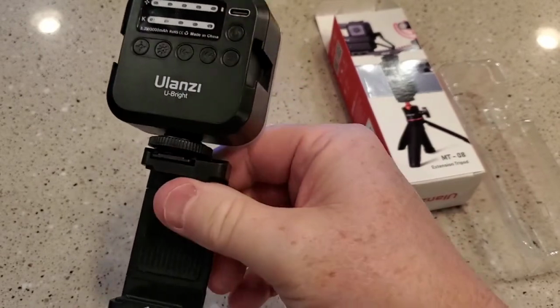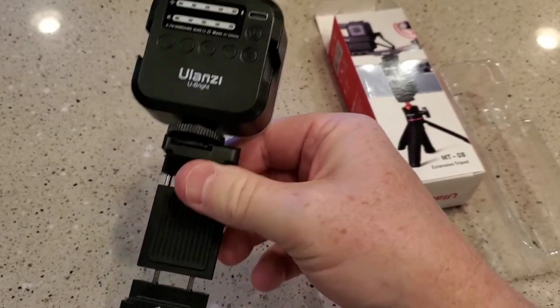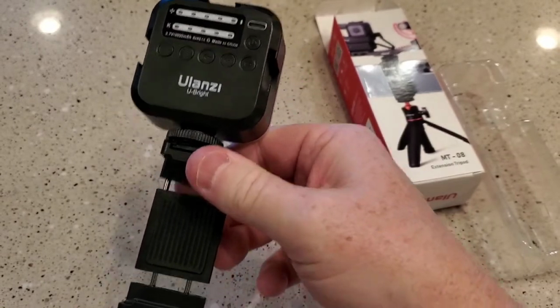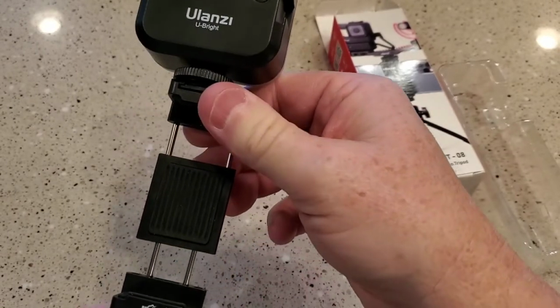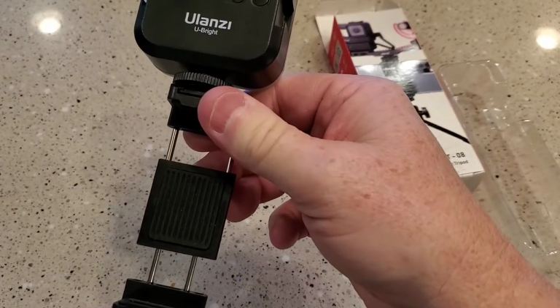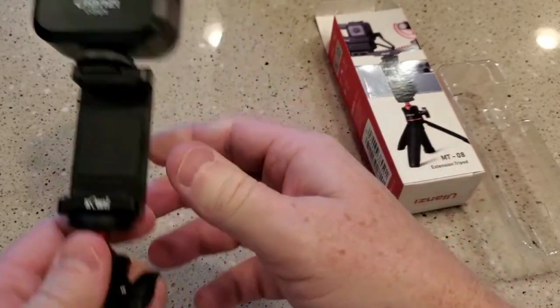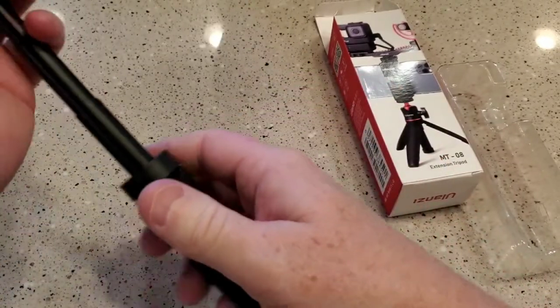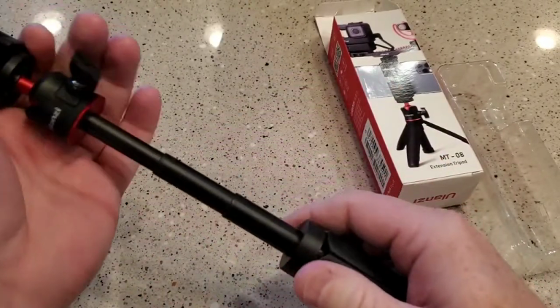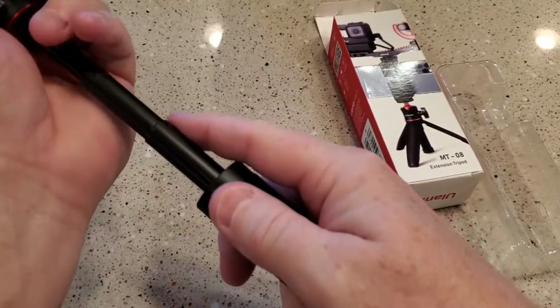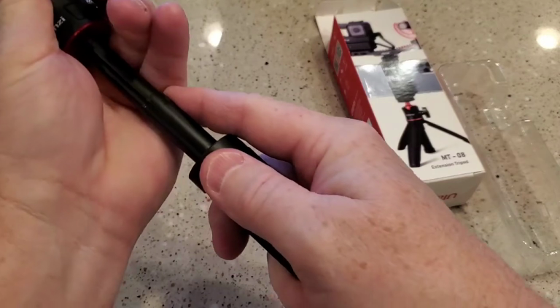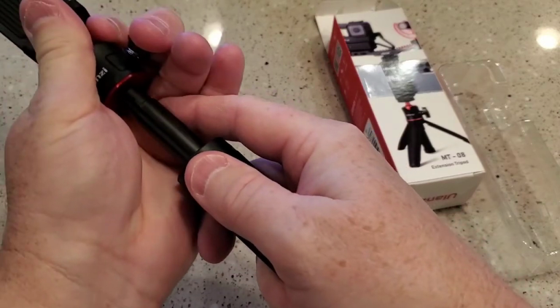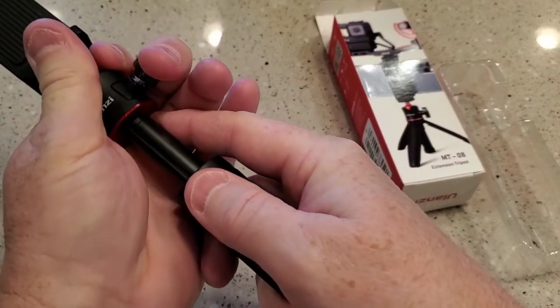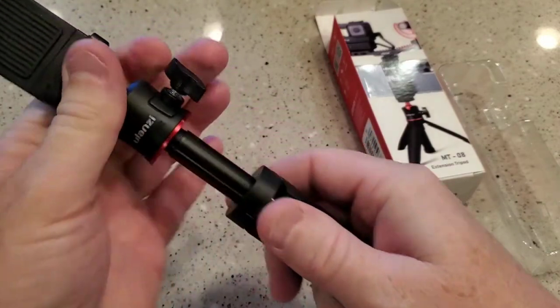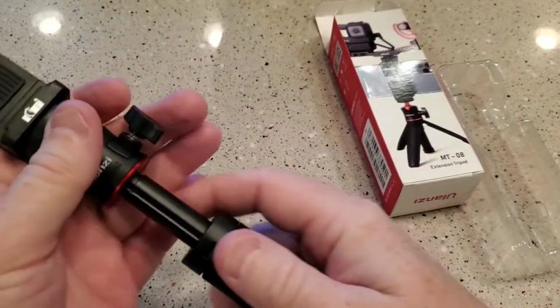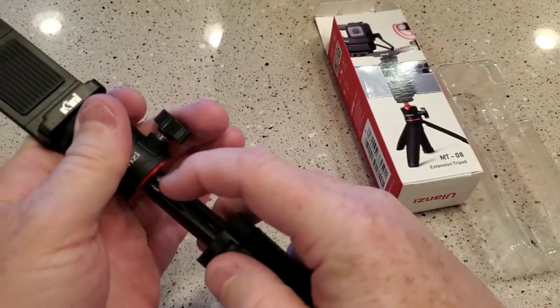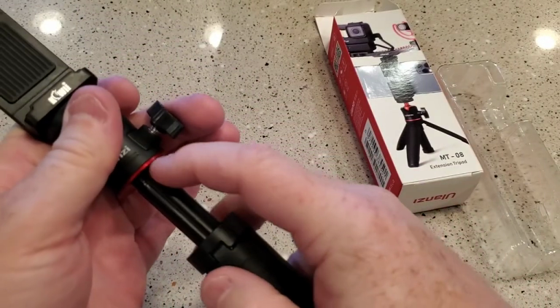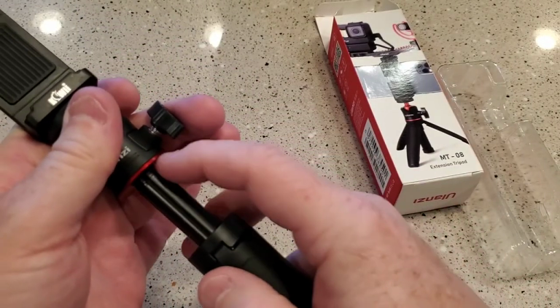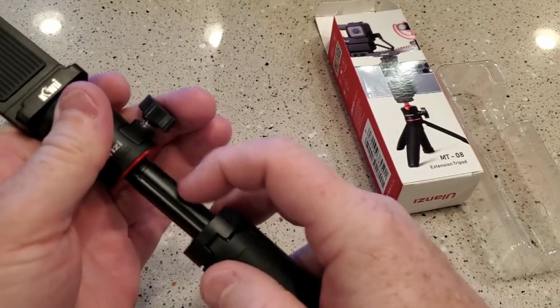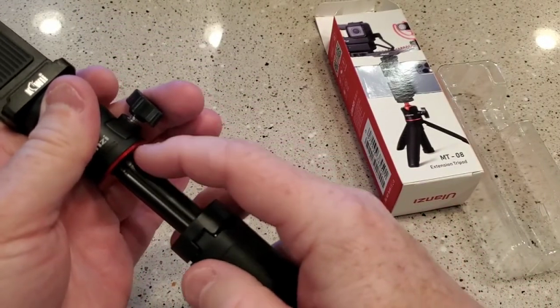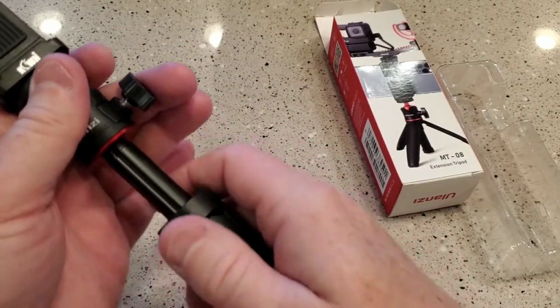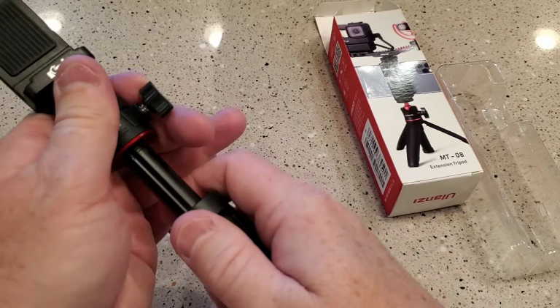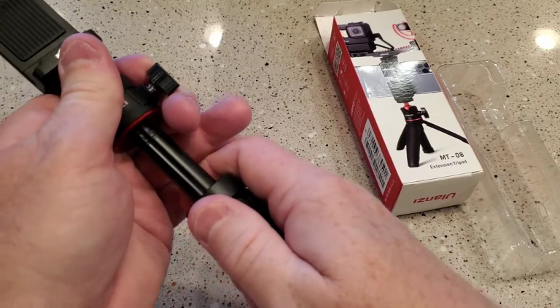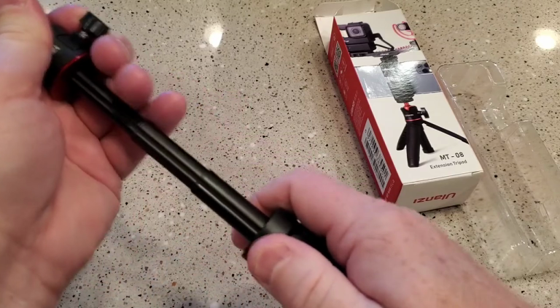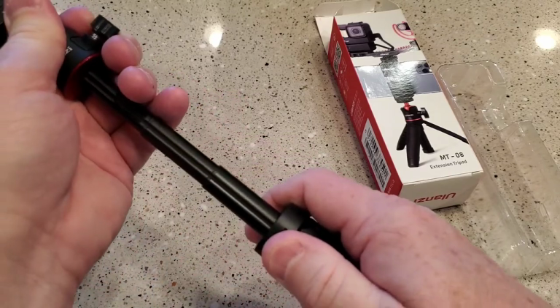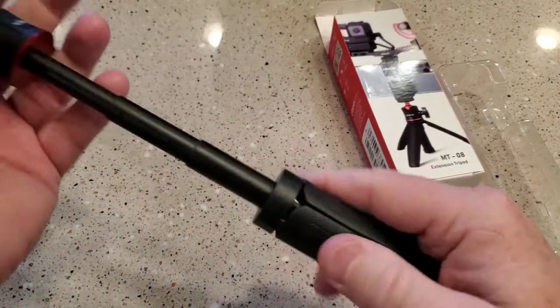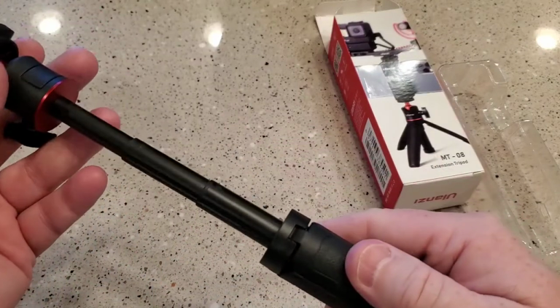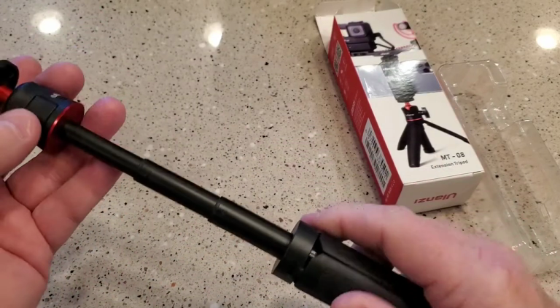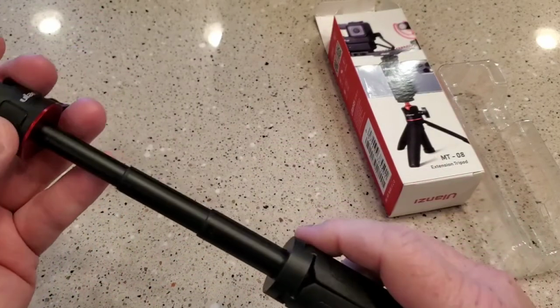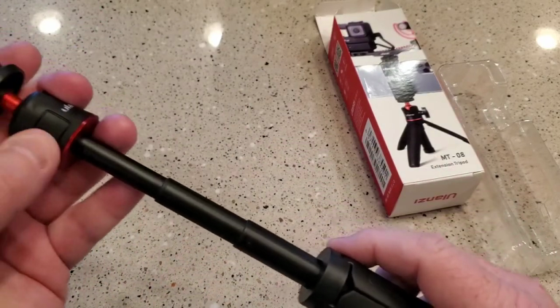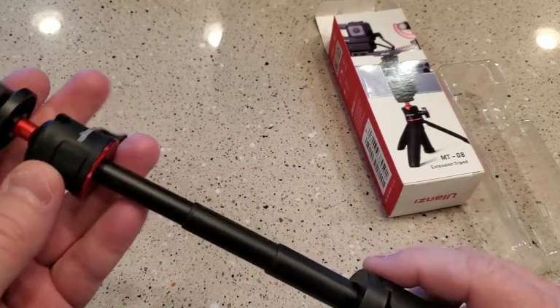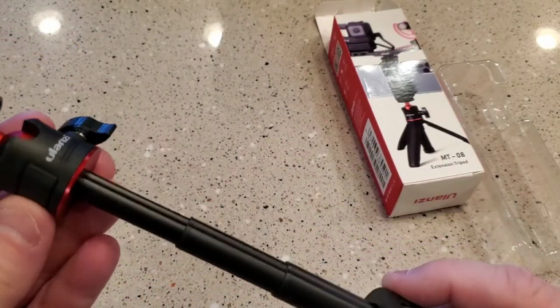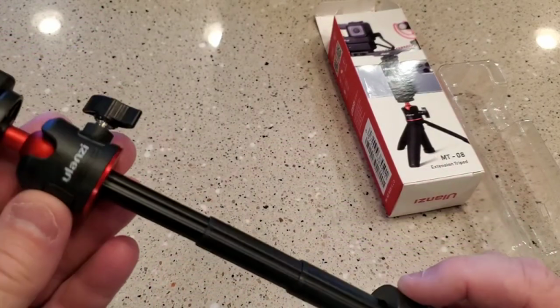I'm going to put my phone in here. And then to collapse it, you just got to kind of press it. It's a really hard friction — that's what you use to extend it. There is no button; I thought maybe that was a button, but it's not.